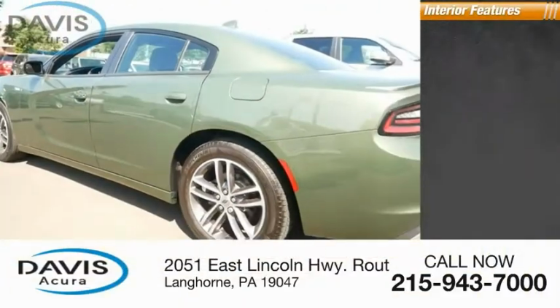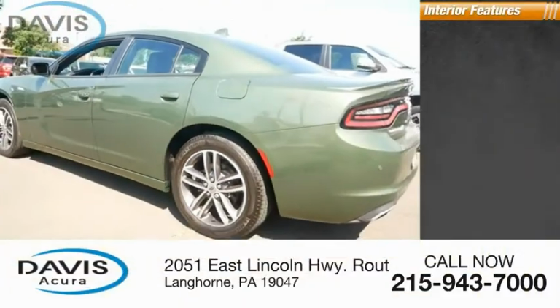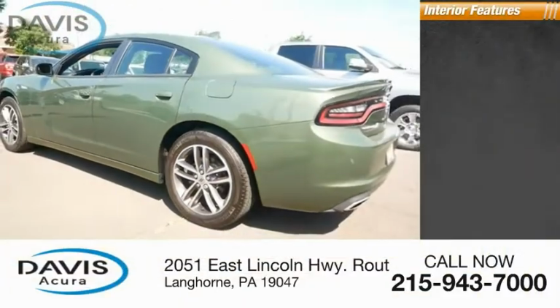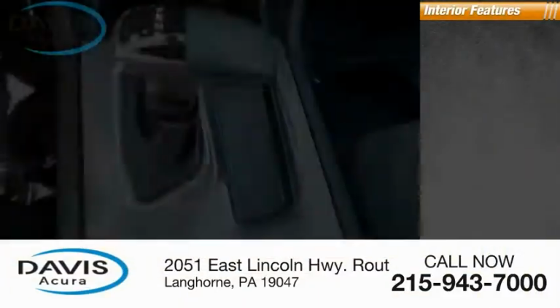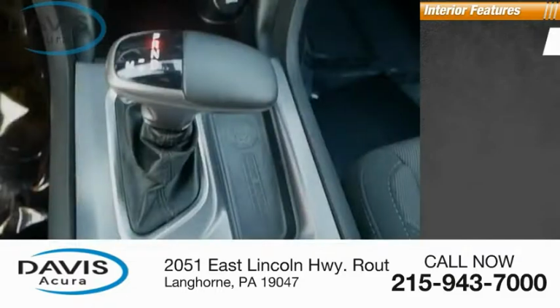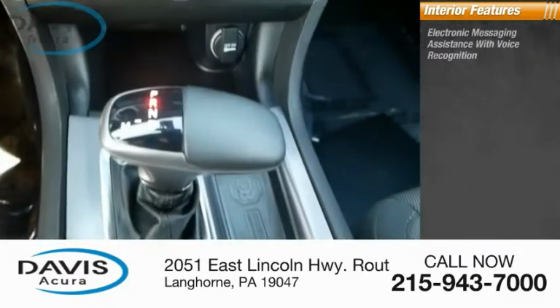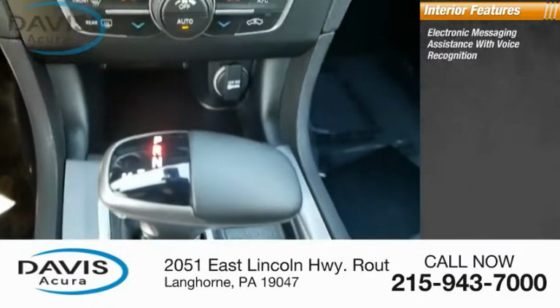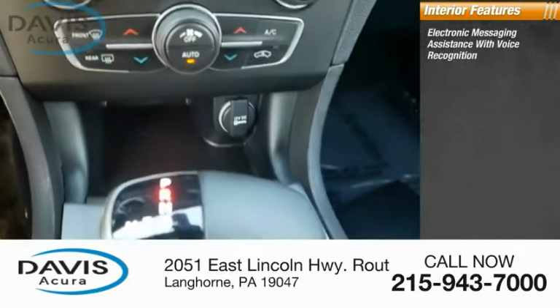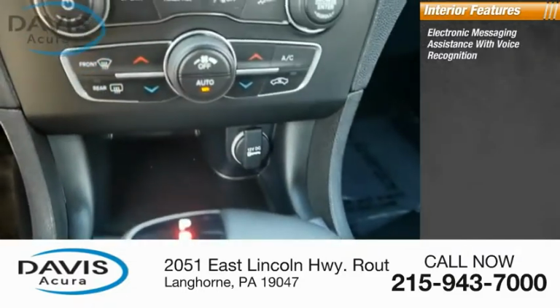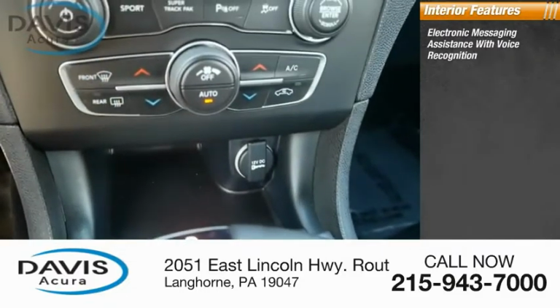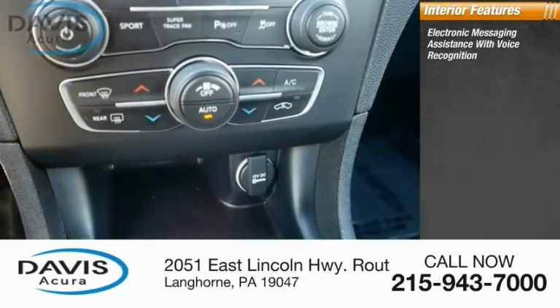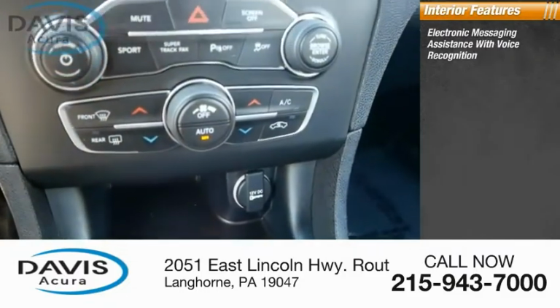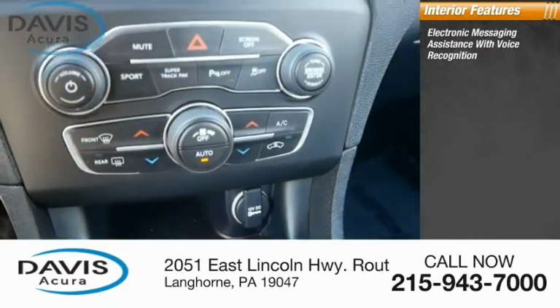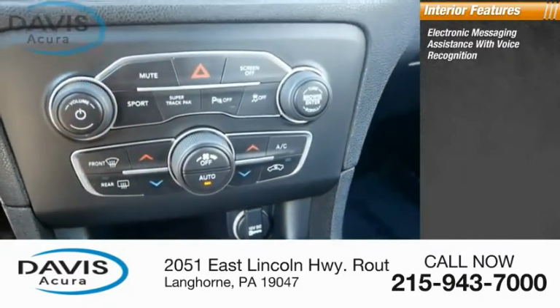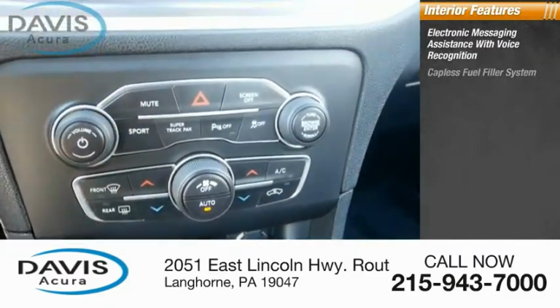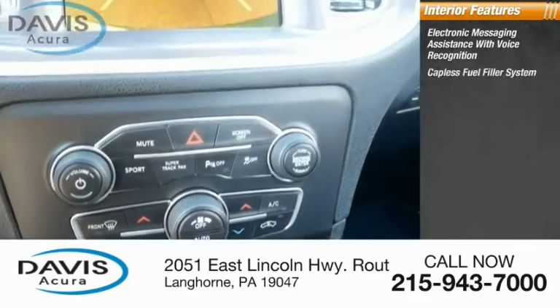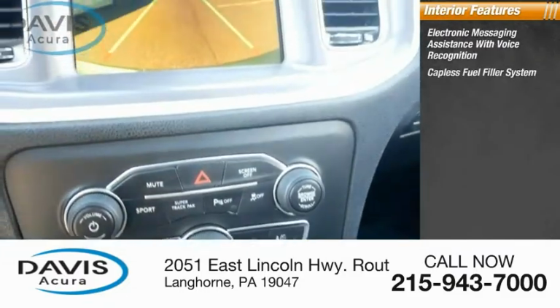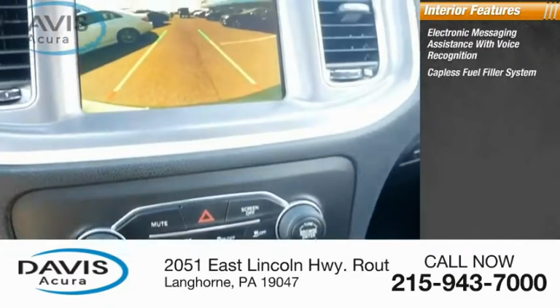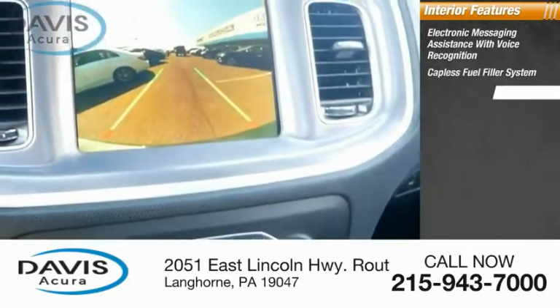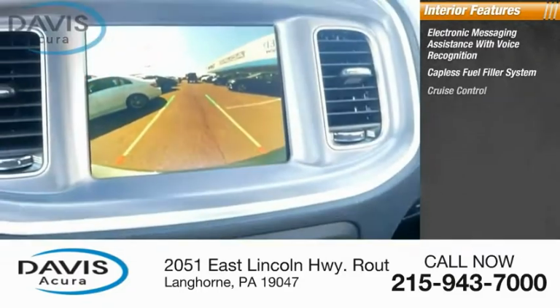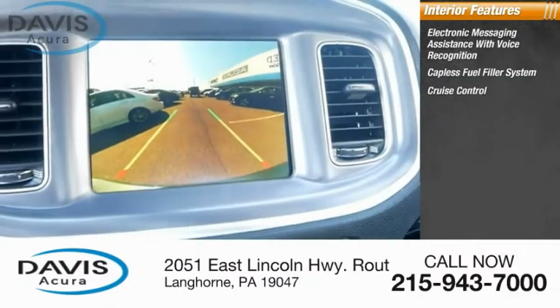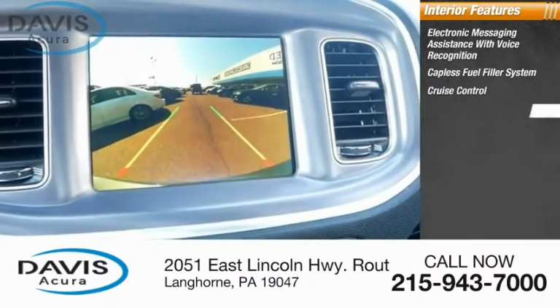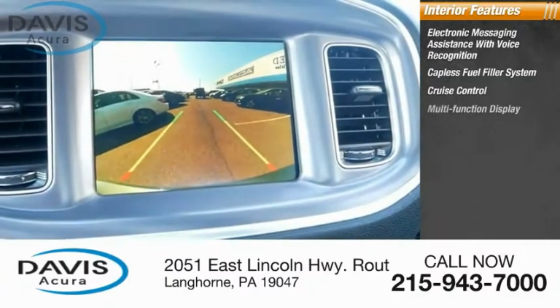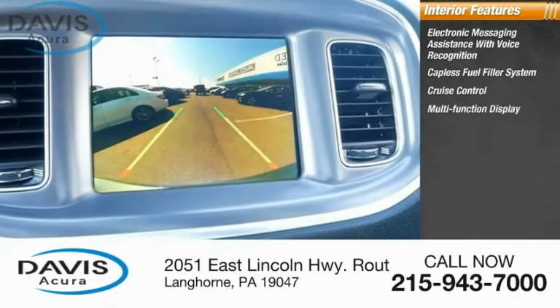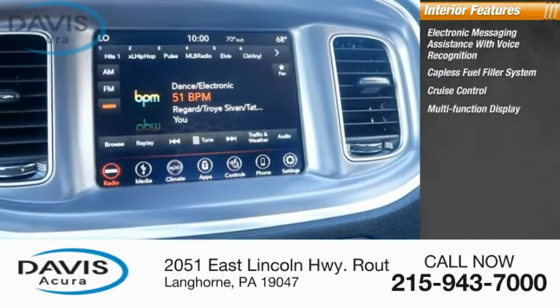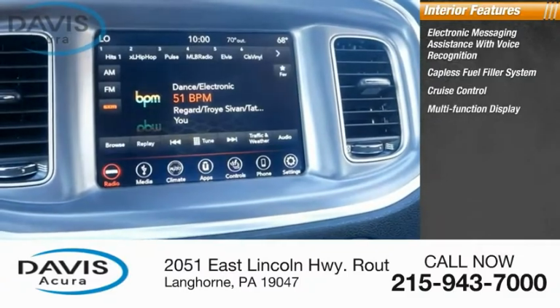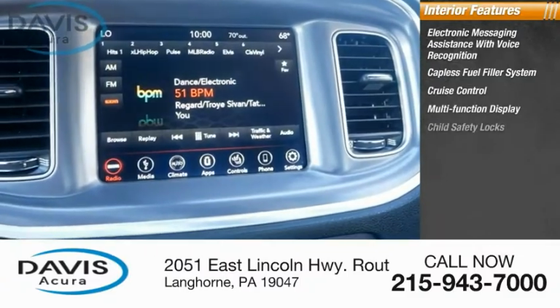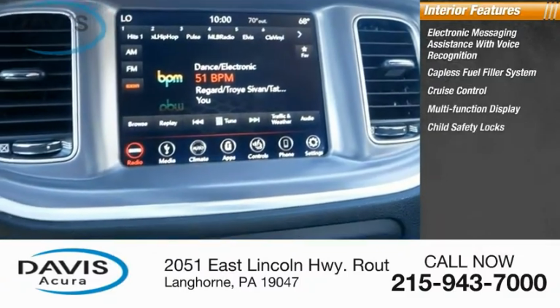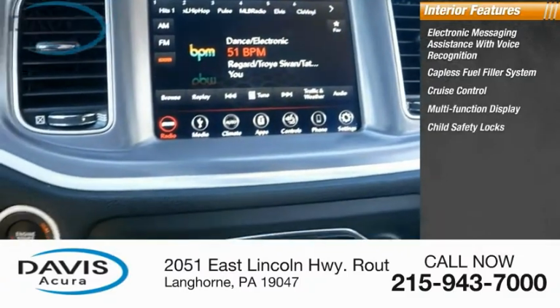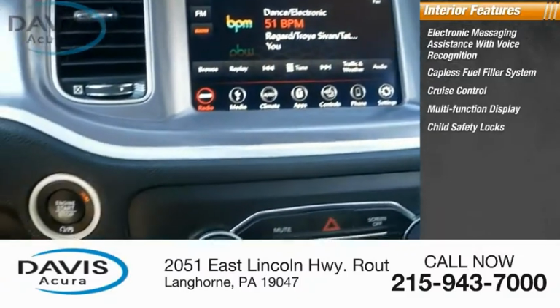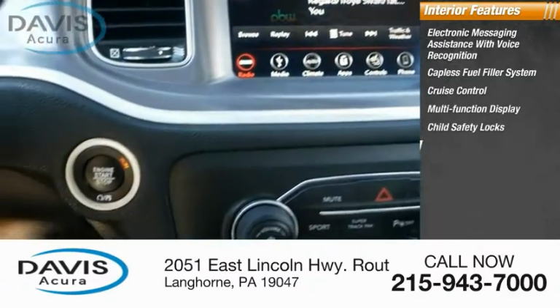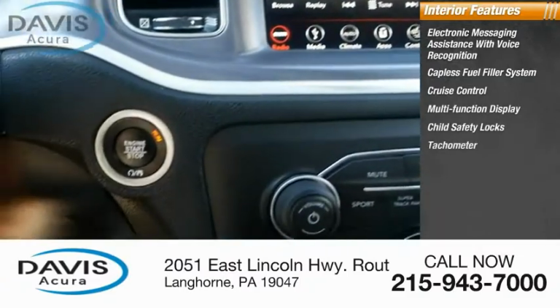Inside you'll find electronic messaging assistance with voice recognition, capless fuel filler system, cruise control, multifunction display, child safety locks, and tachometer.